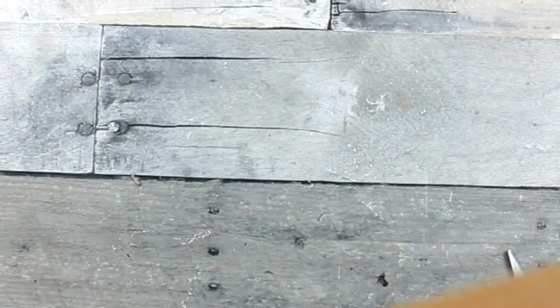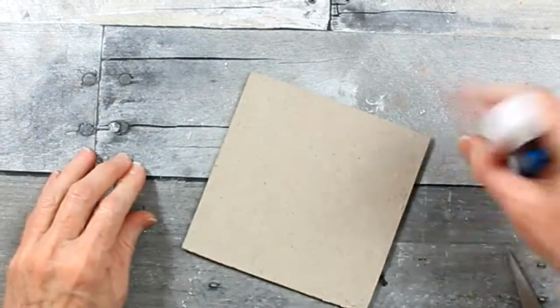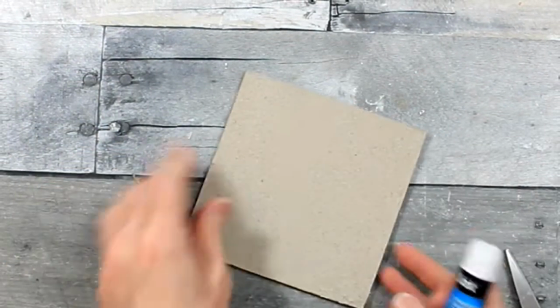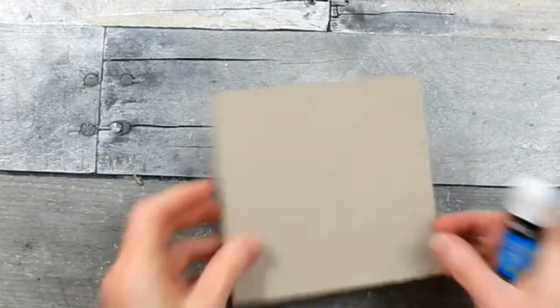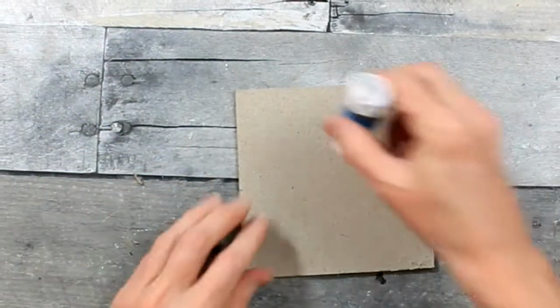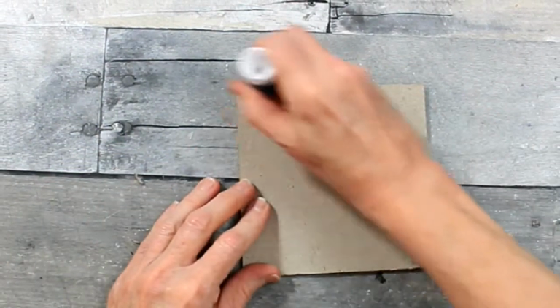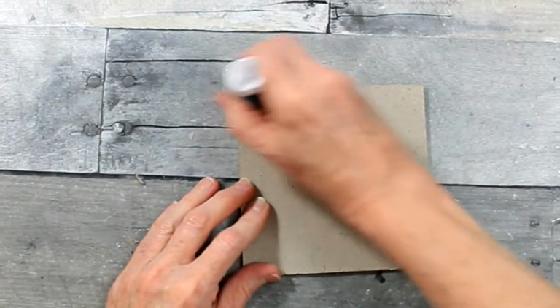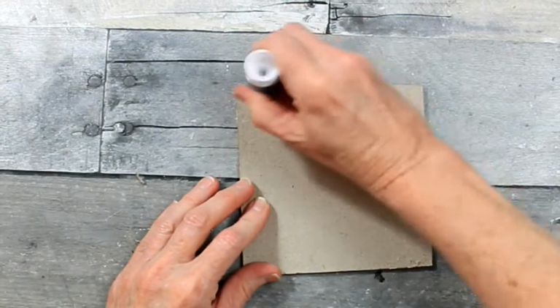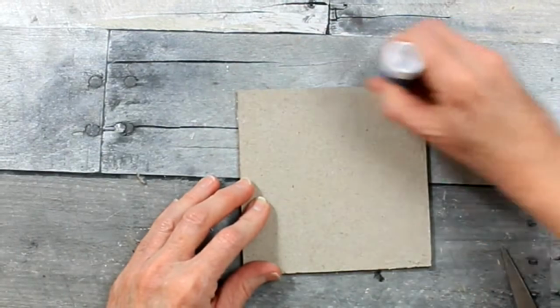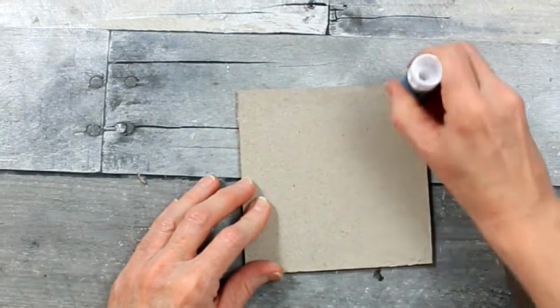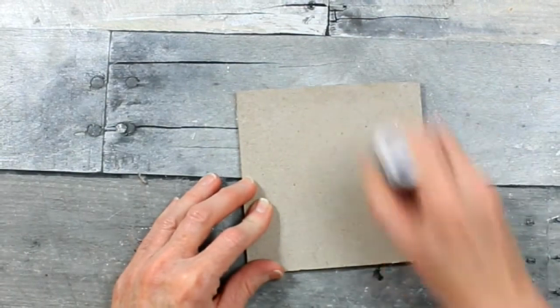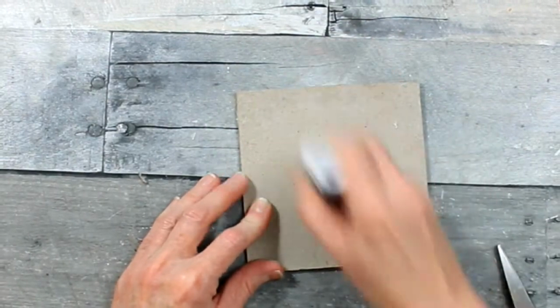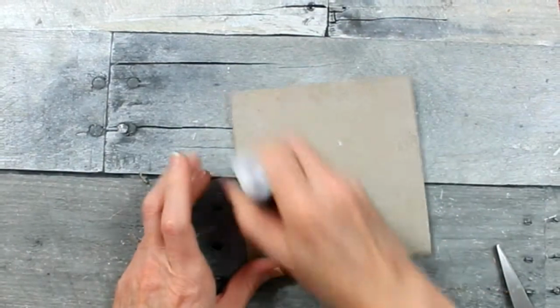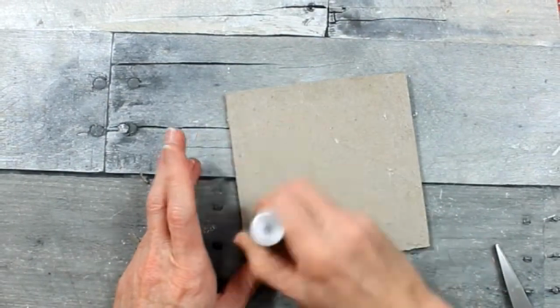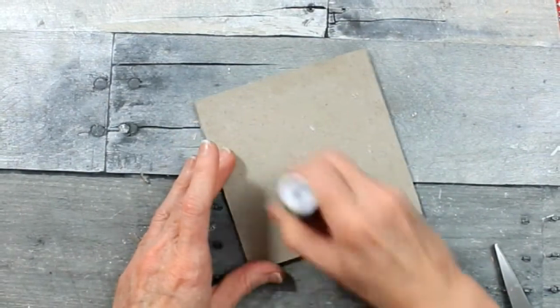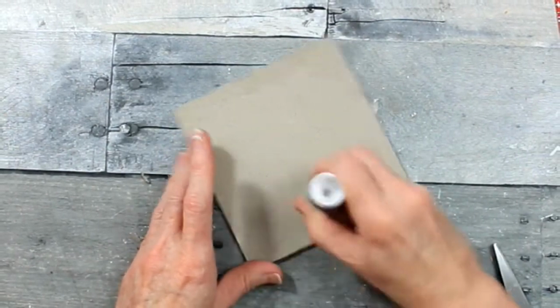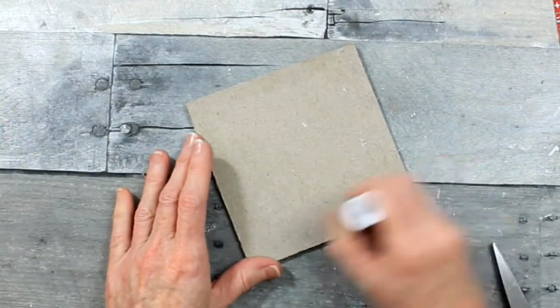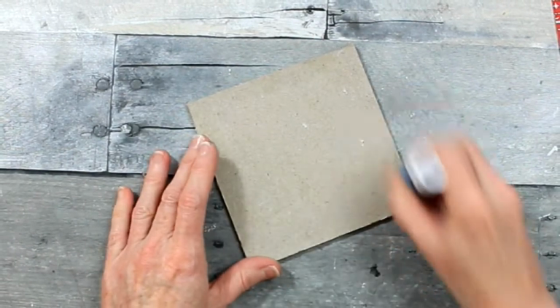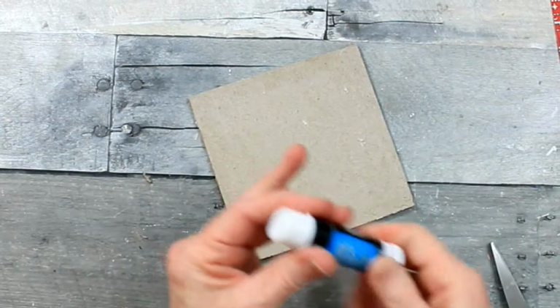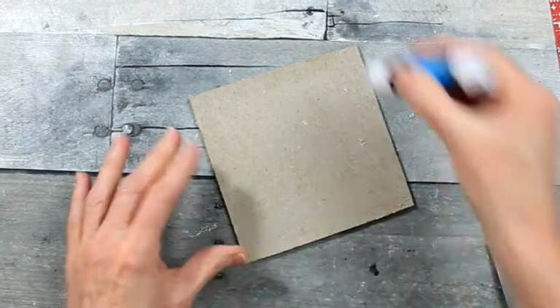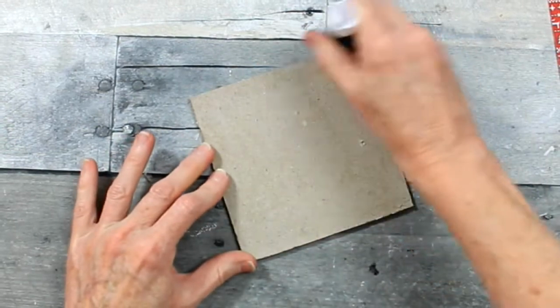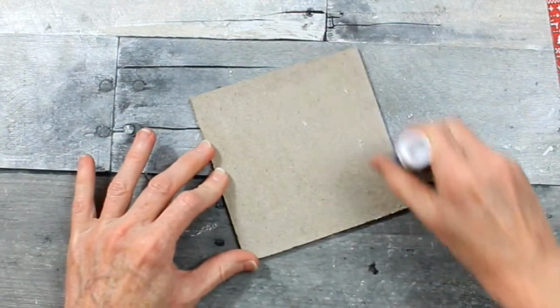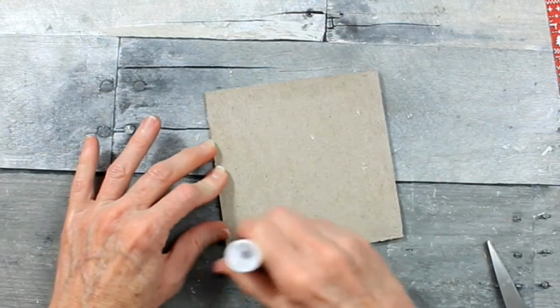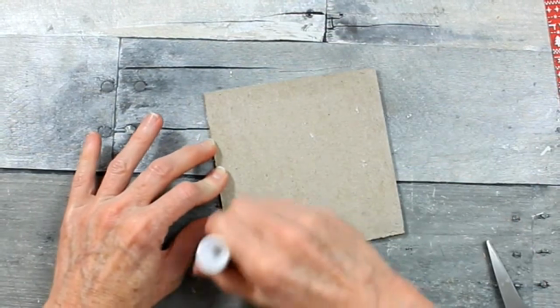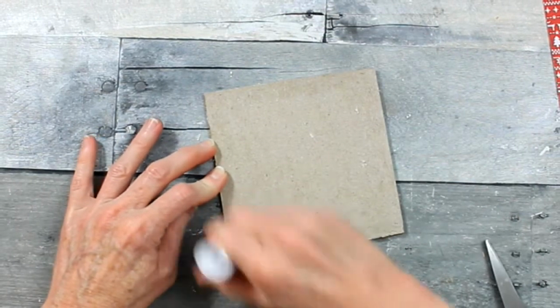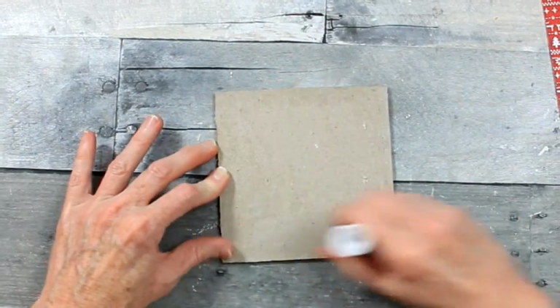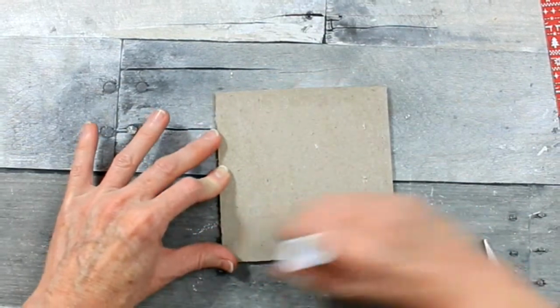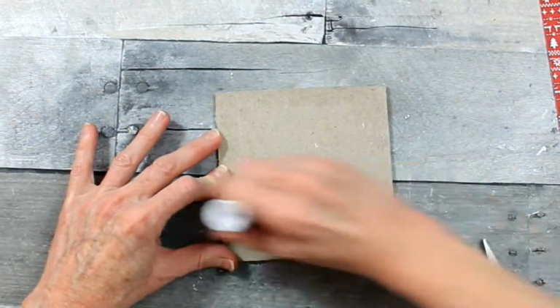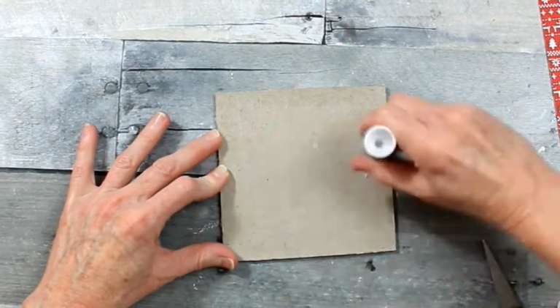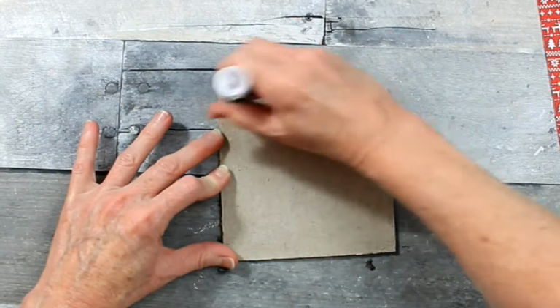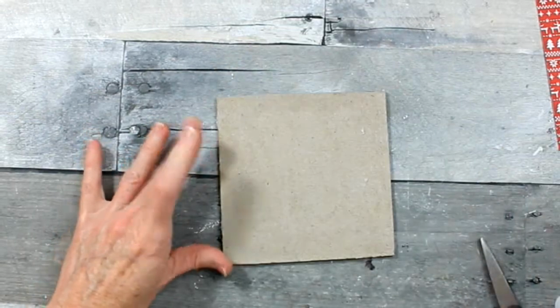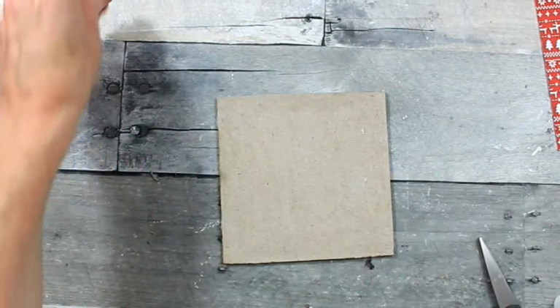I have glue on the table - it drives me nuts. I'm going to do the same thing with the other two. This is a Jot glue stick - nothing fancy or expensive here.